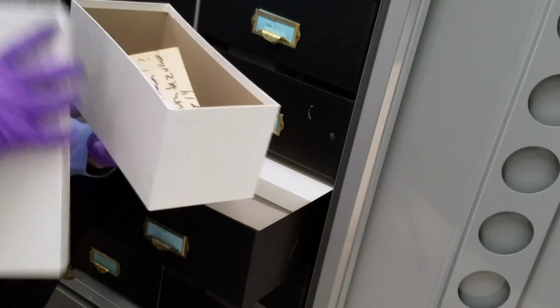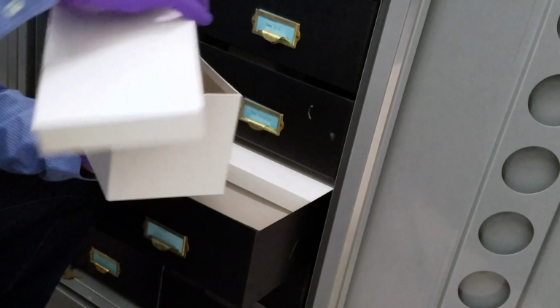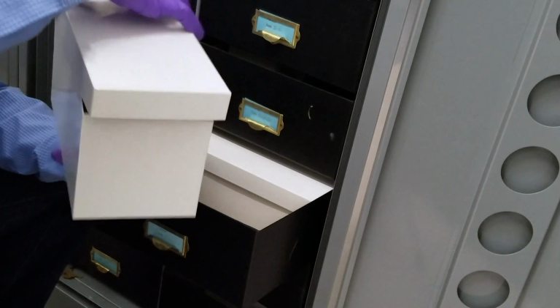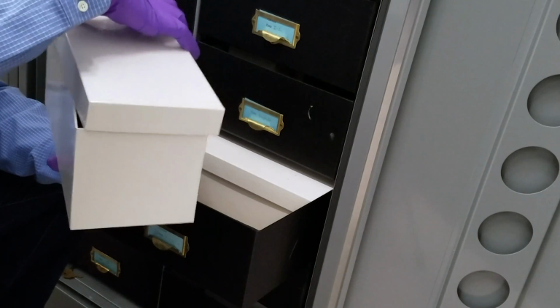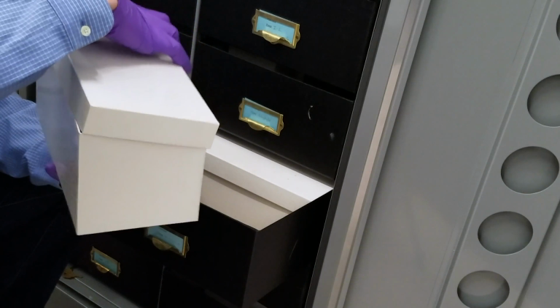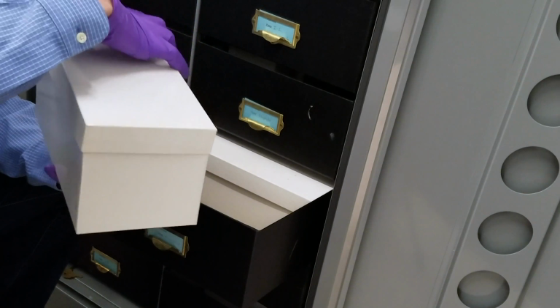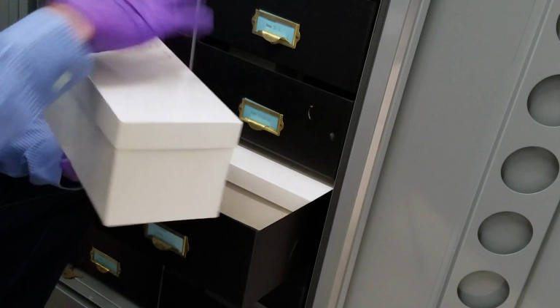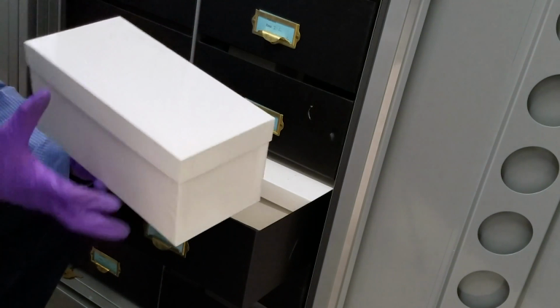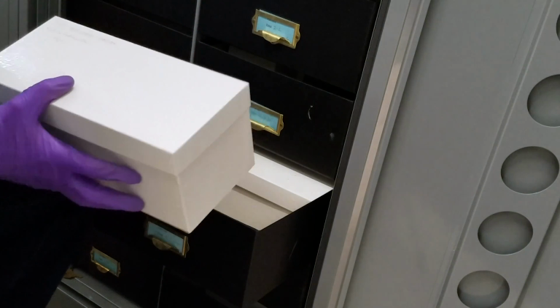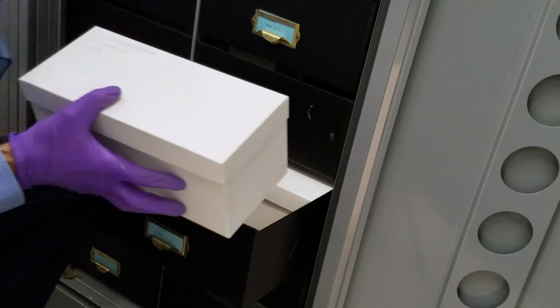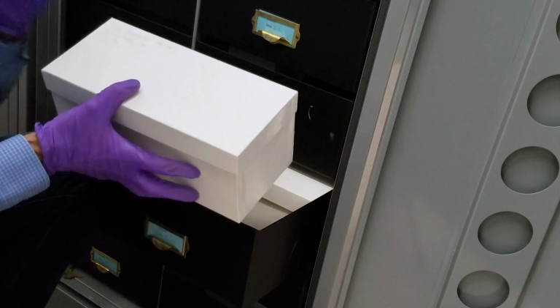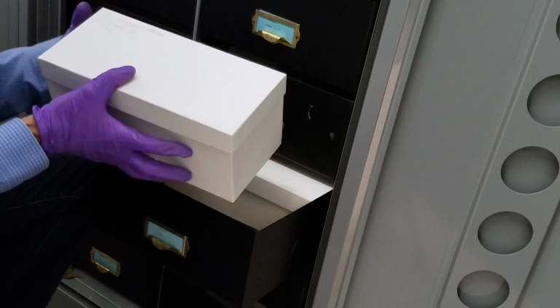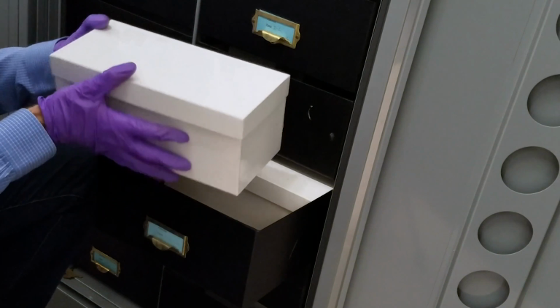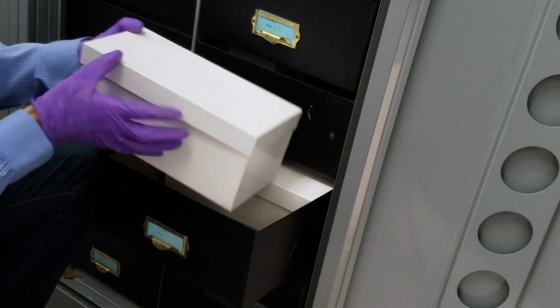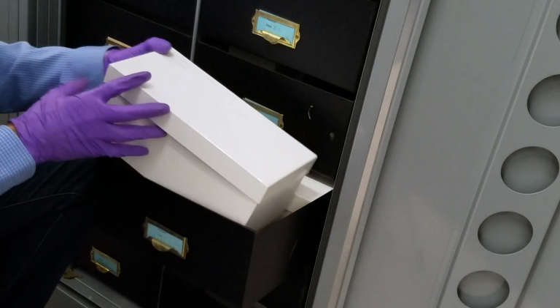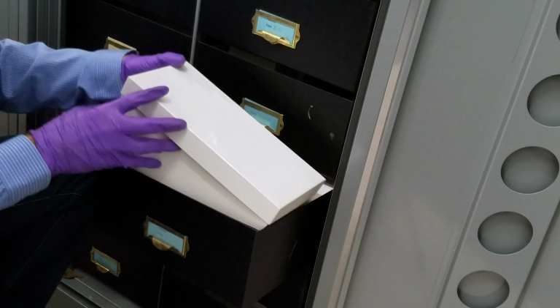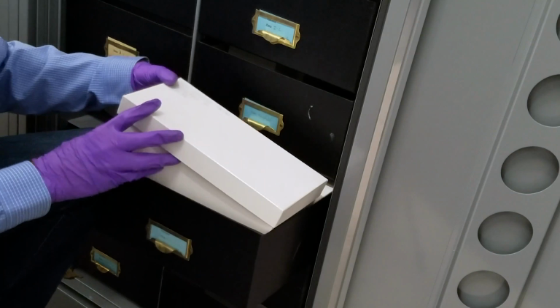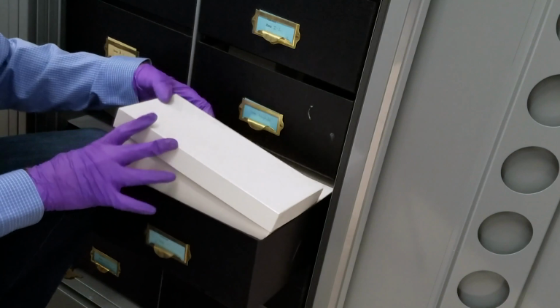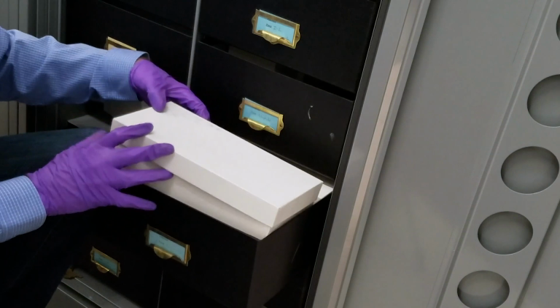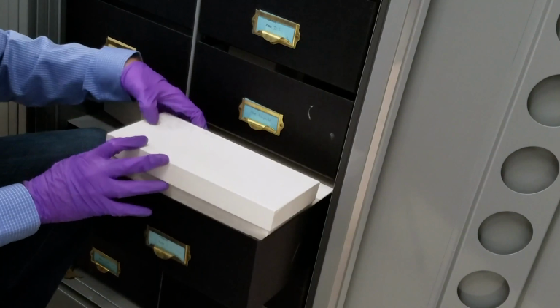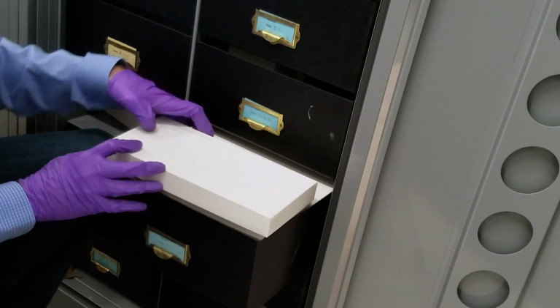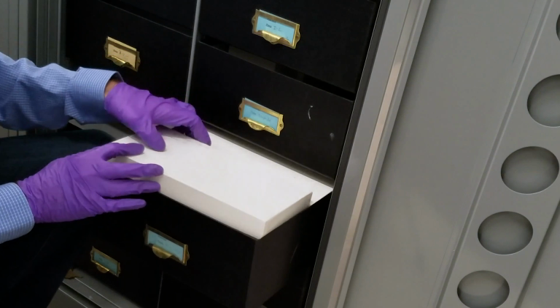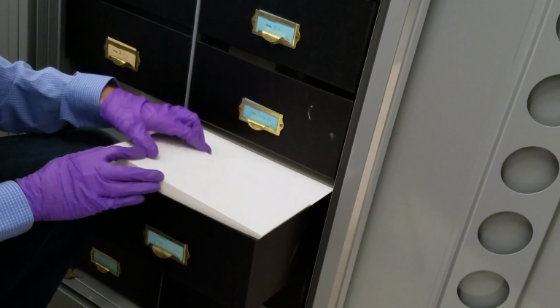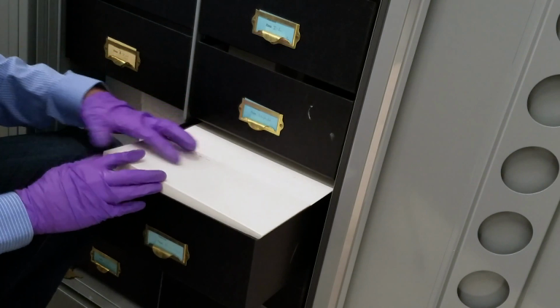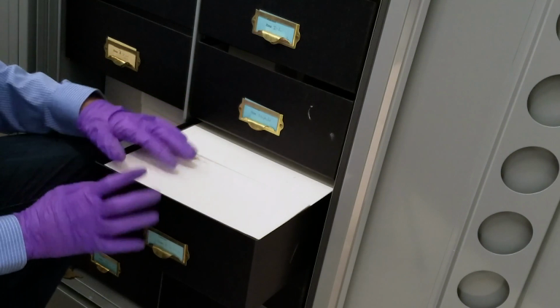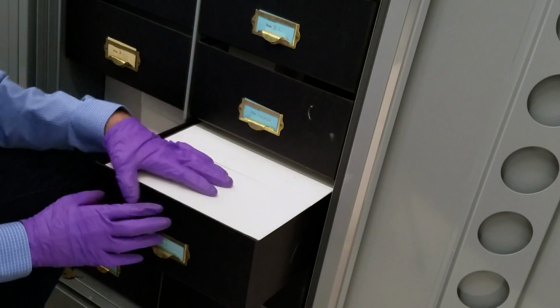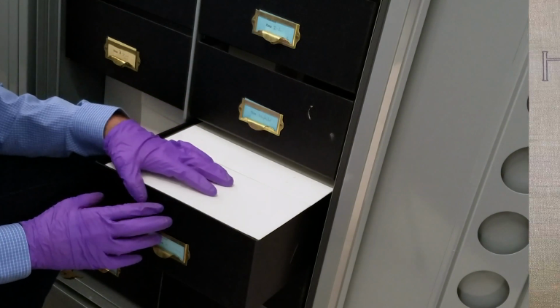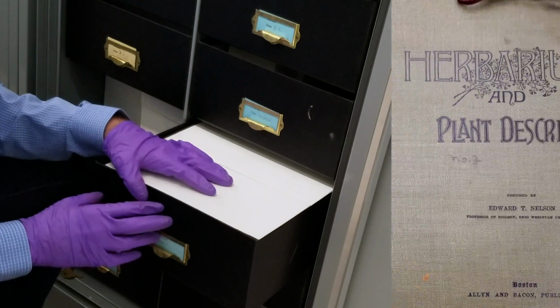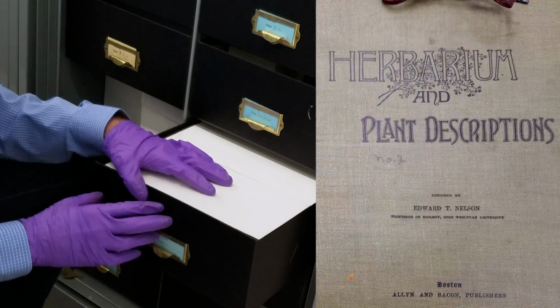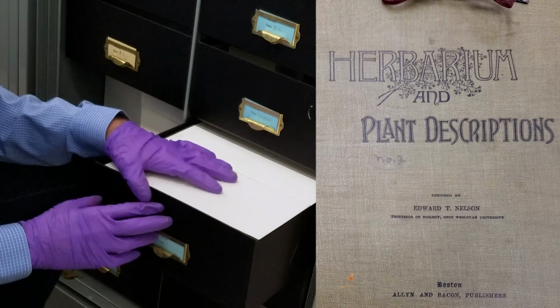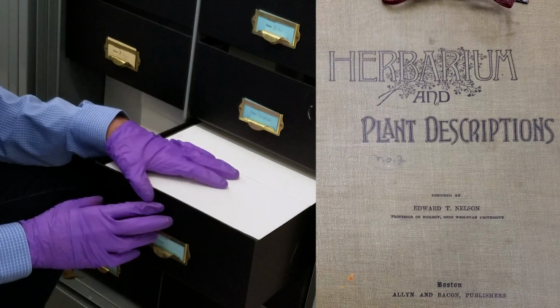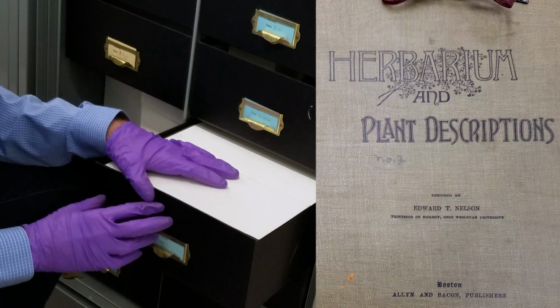Aside from boxes, we also have a few fluid collections. And if you go check out another one of our videos, we also have other interesting historical objects like old collecting books that students made.